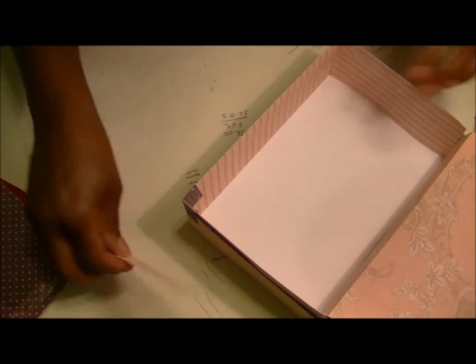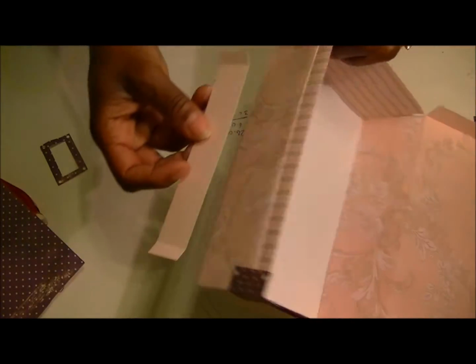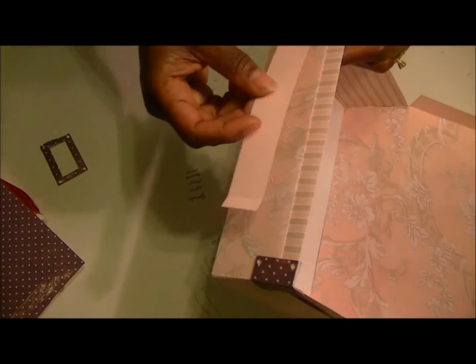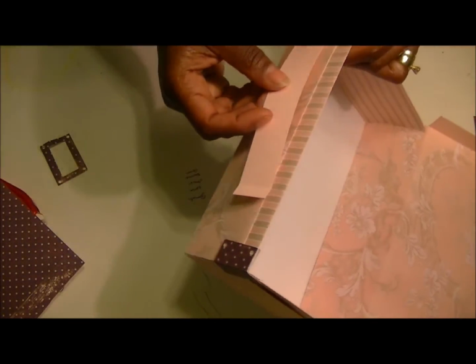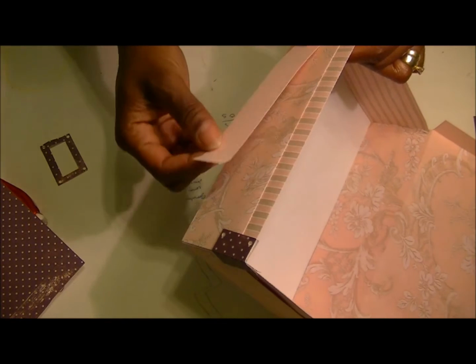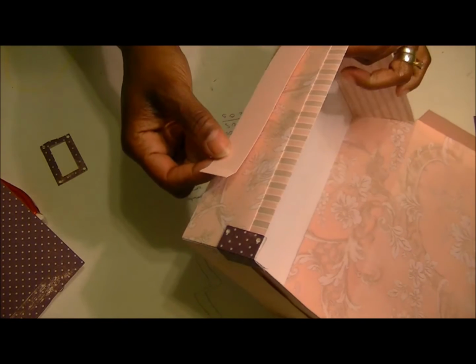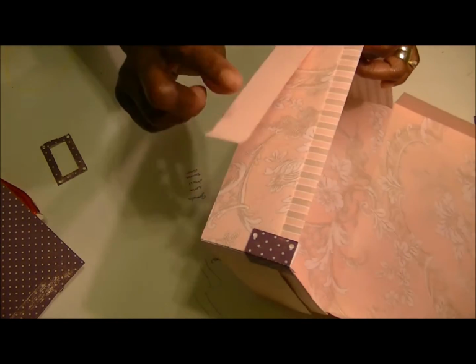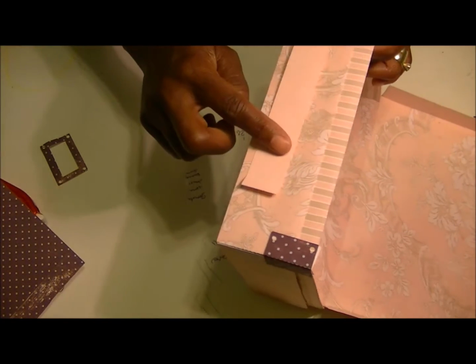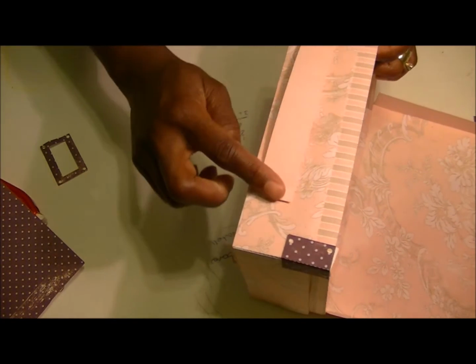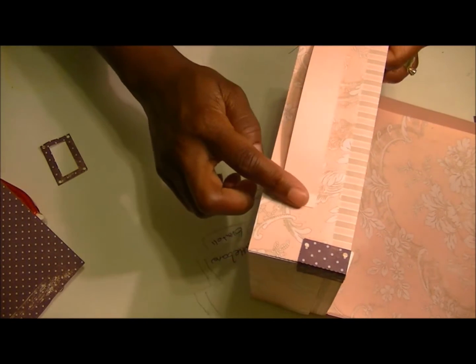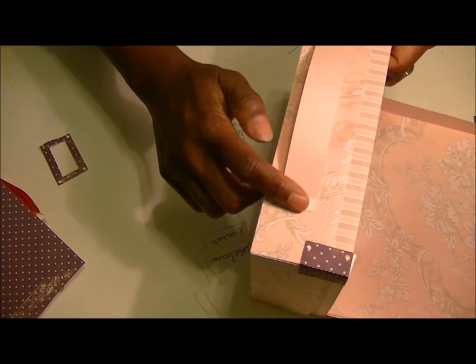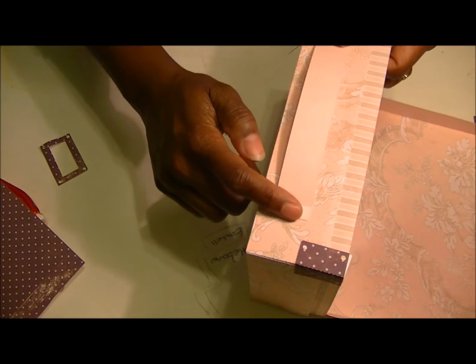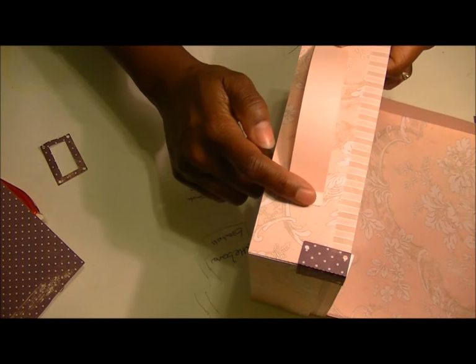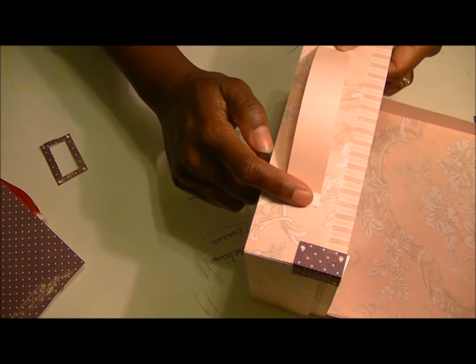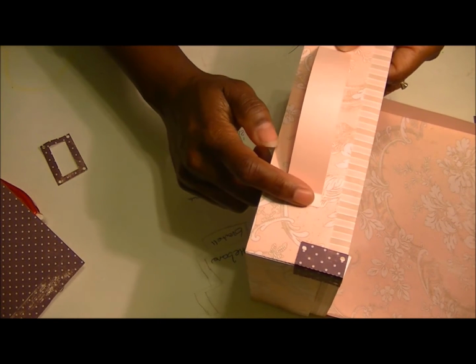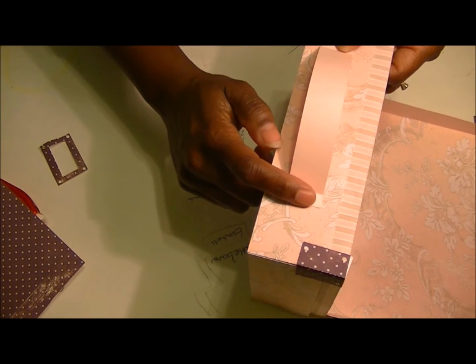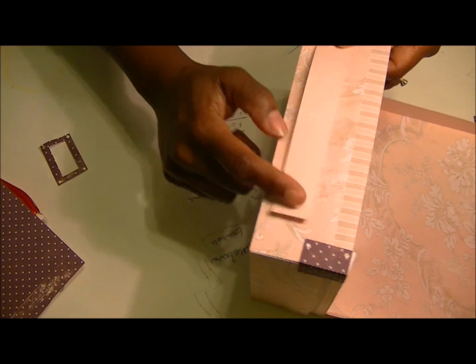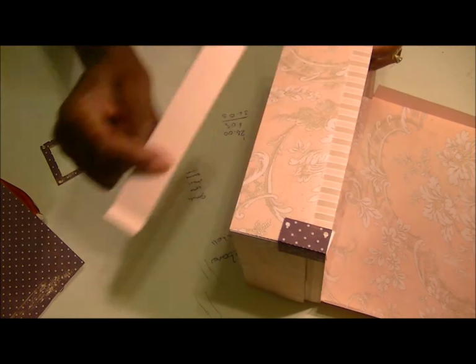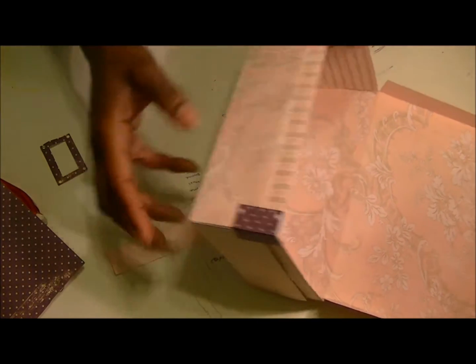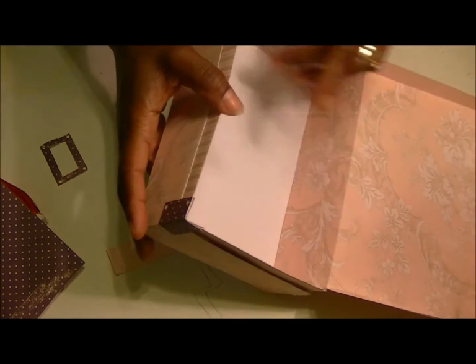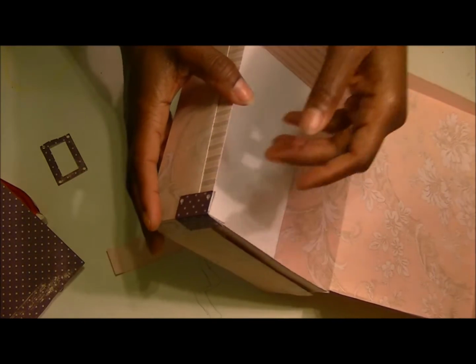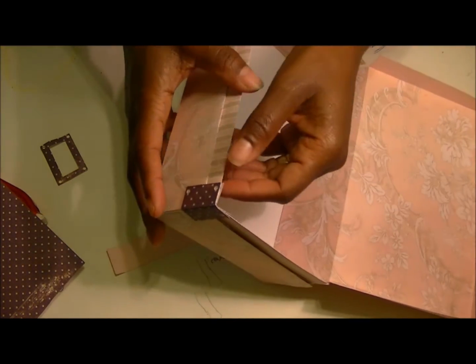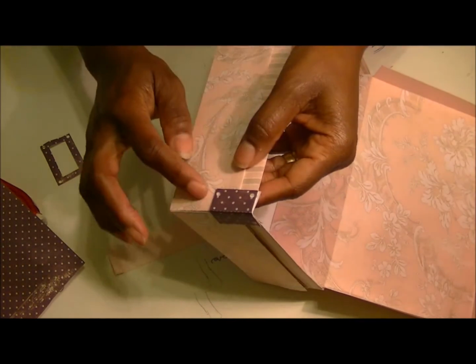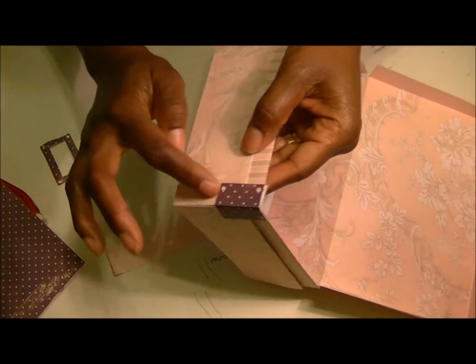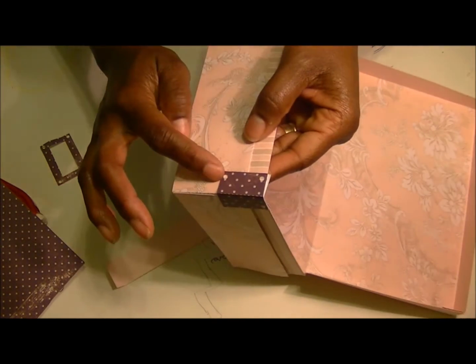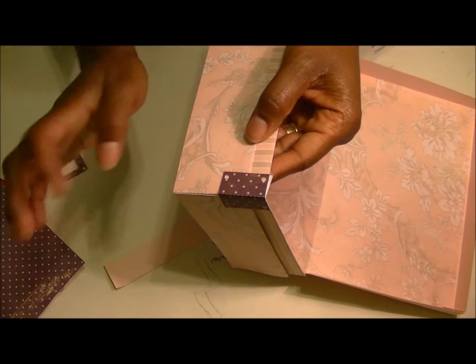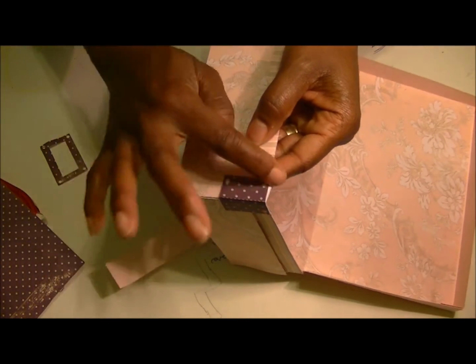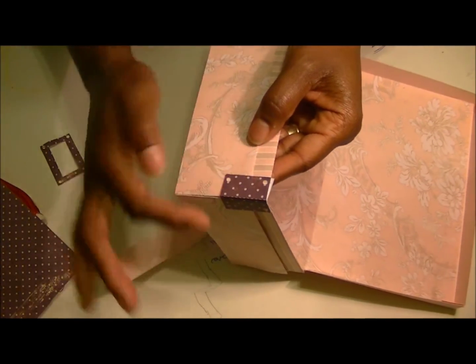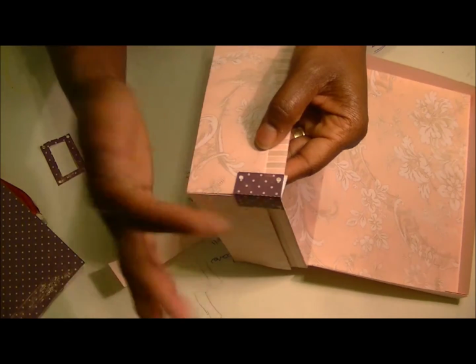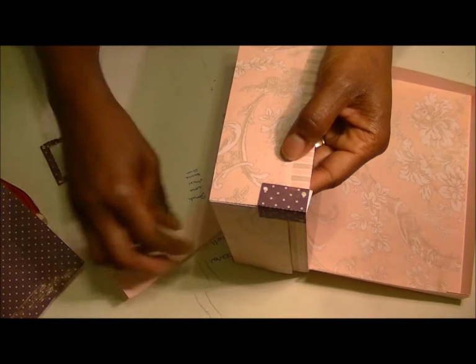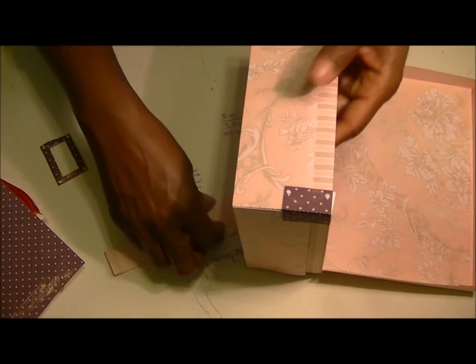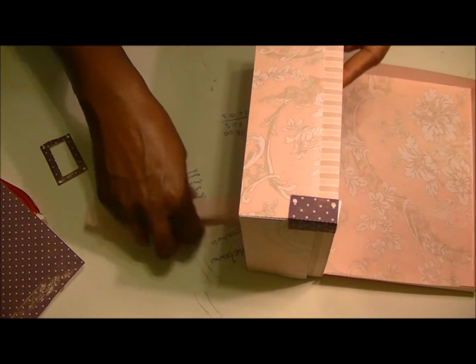I was talking about the handle. You put the handle on with the brad. And also I think earlier I mentioned something about using an eyelet on here — you use brads in here, not an eyelet, of course.